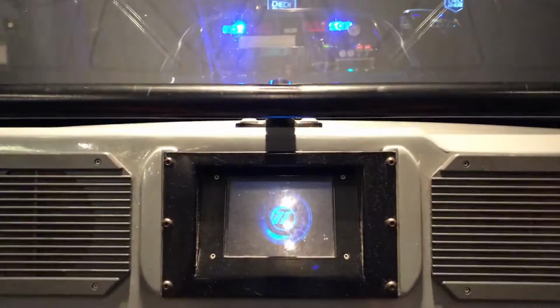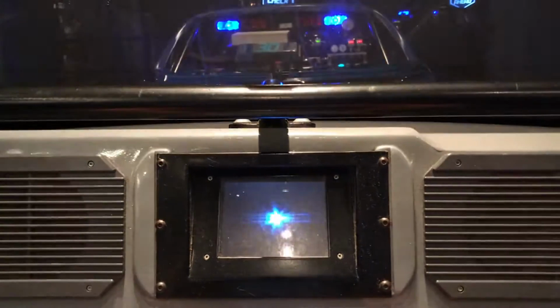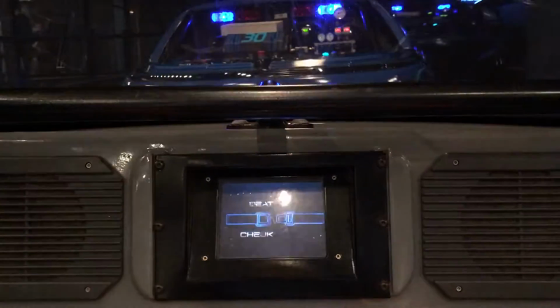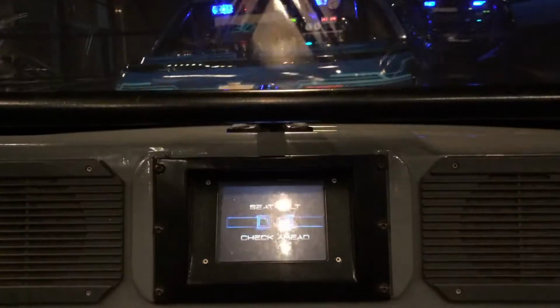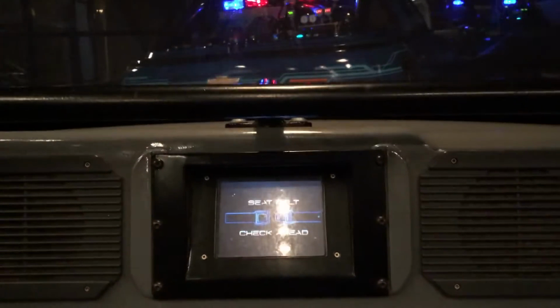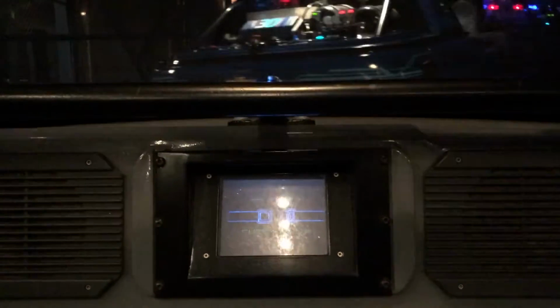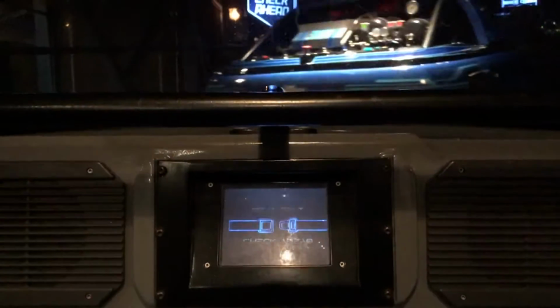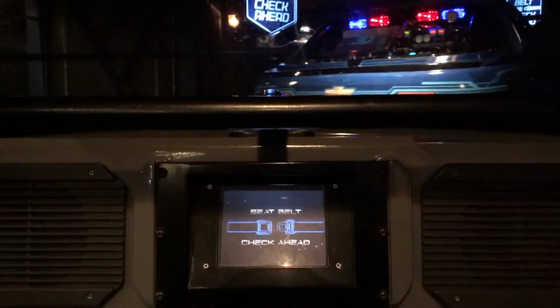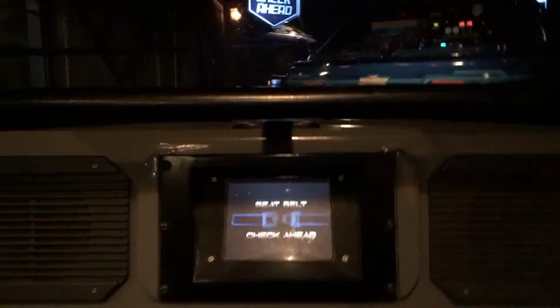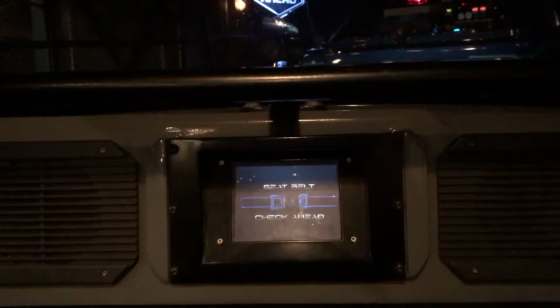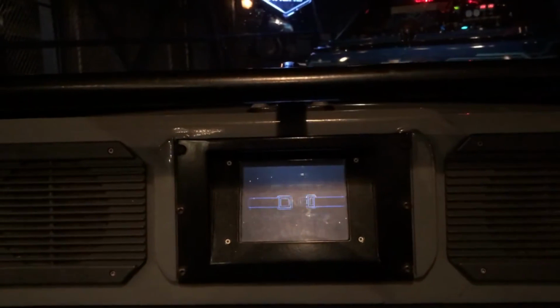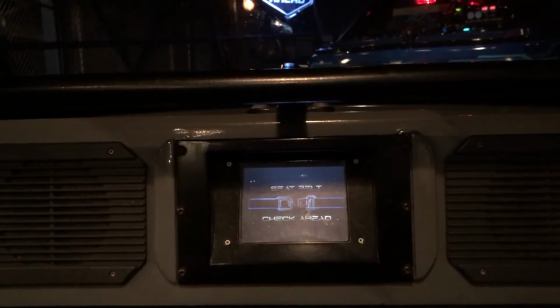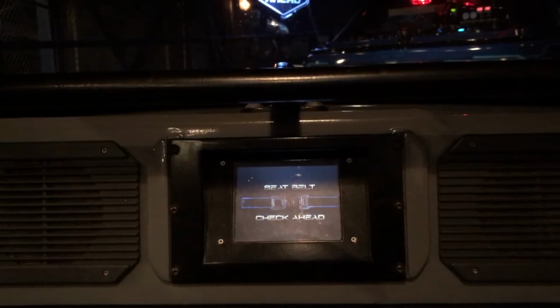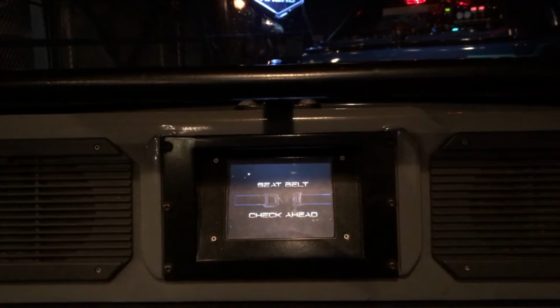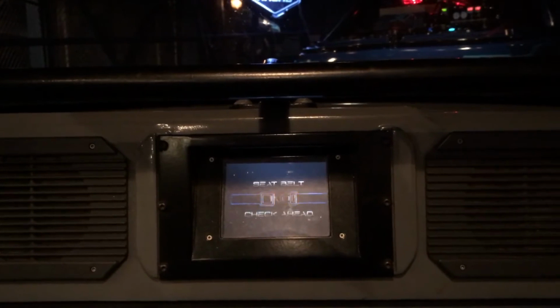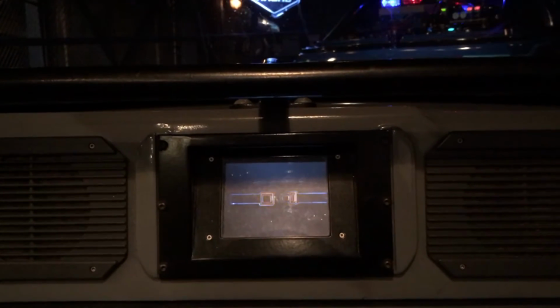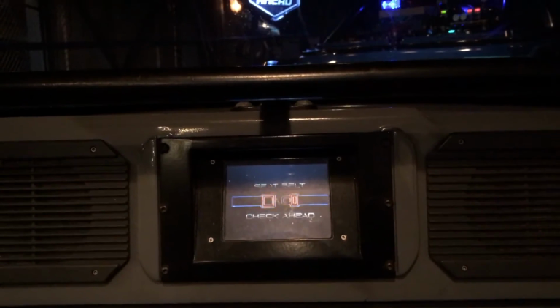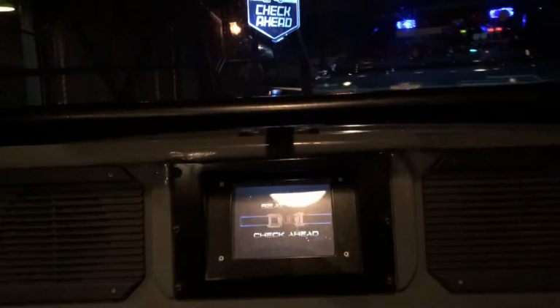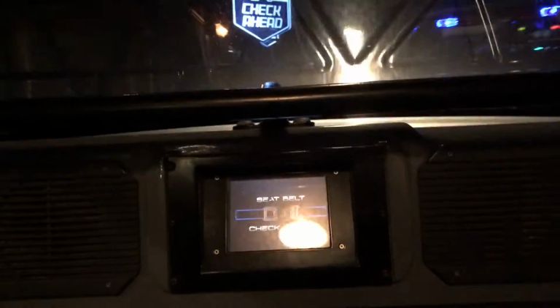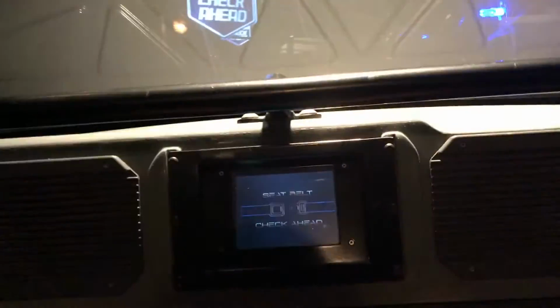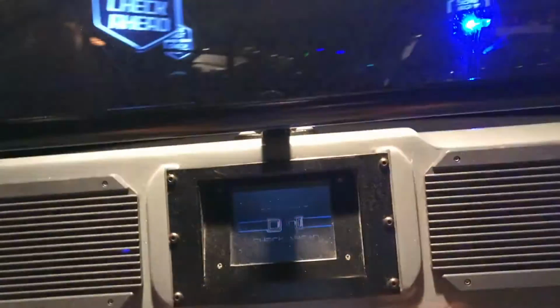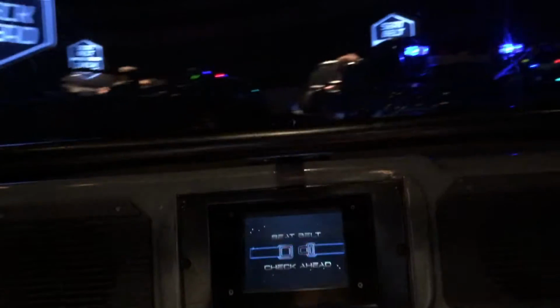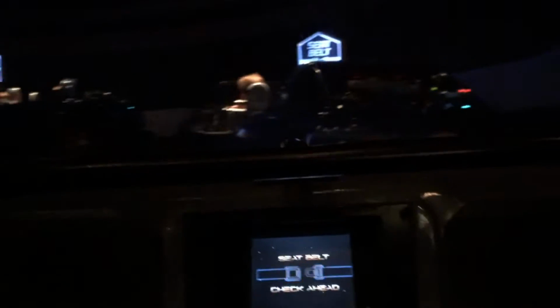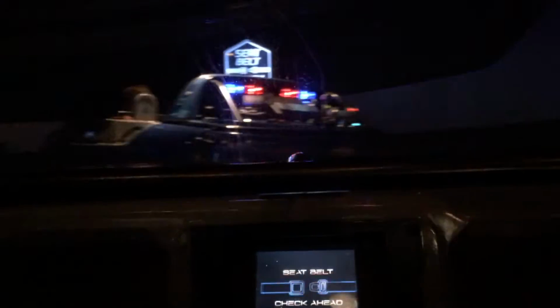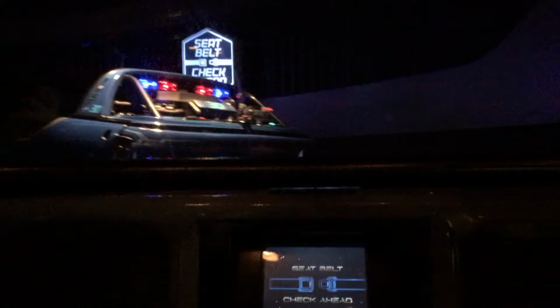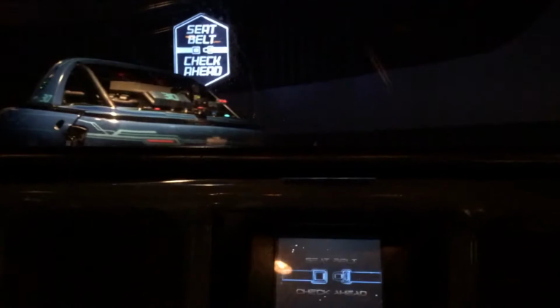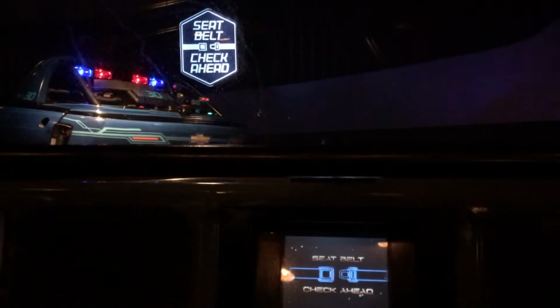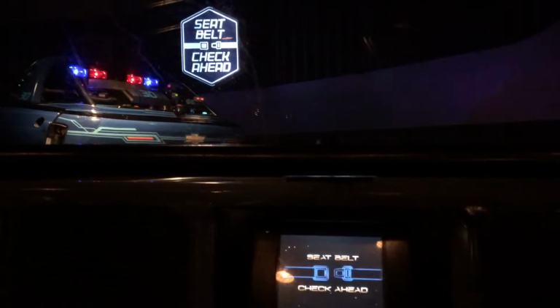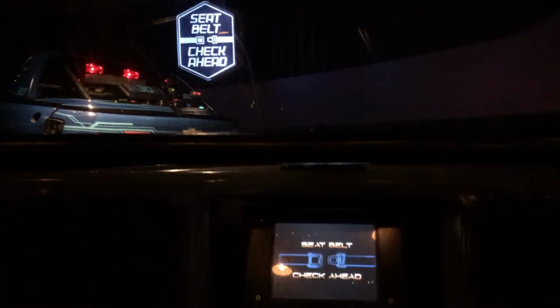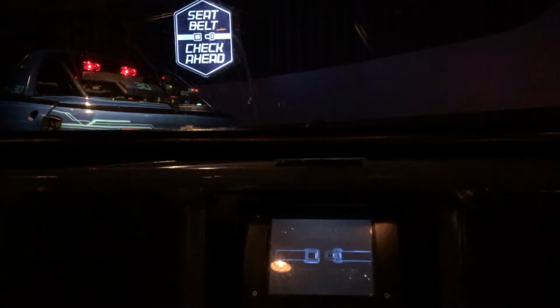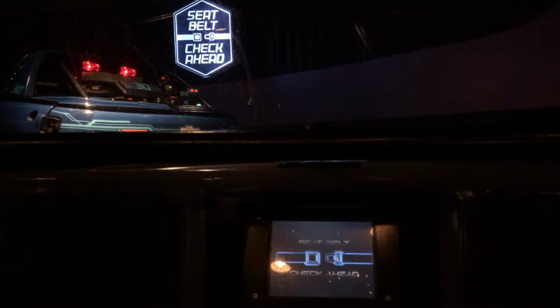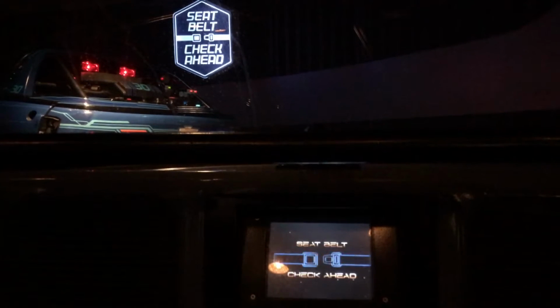Hello, the seatbelt check is around the corner. For your safety, remain seated with your seatbelt fastened, with your hands, arms, feet, and legs inside the vehicle at all times. Please supervise children. Thank you.